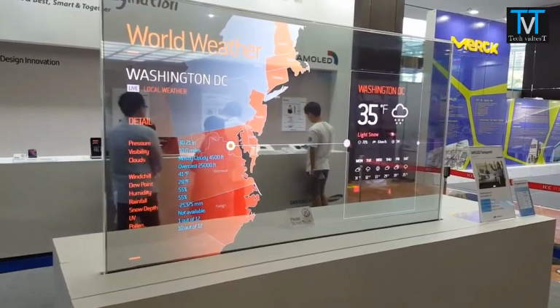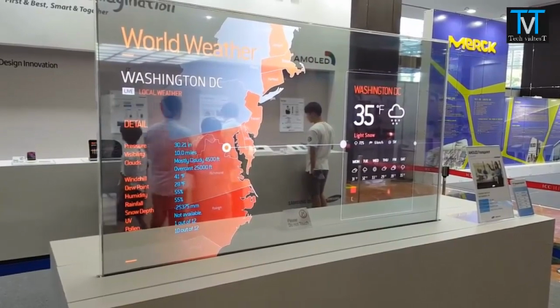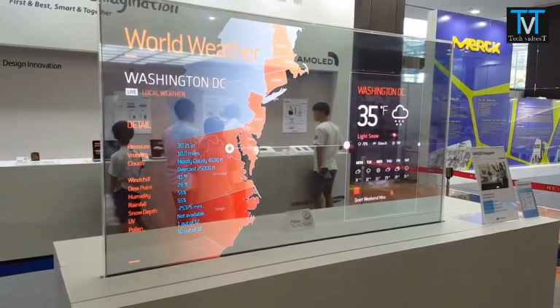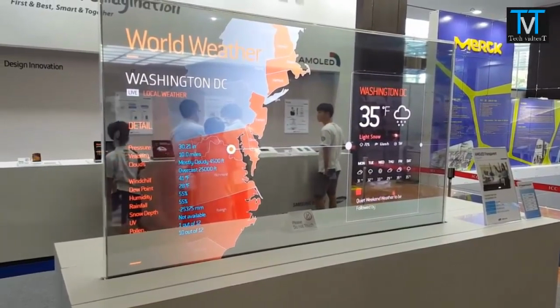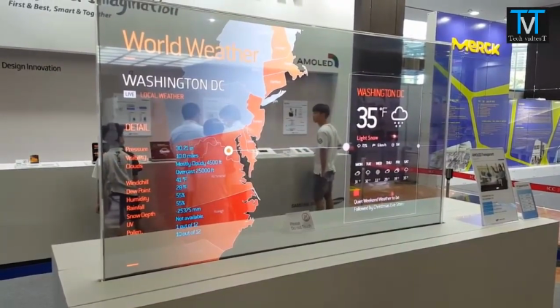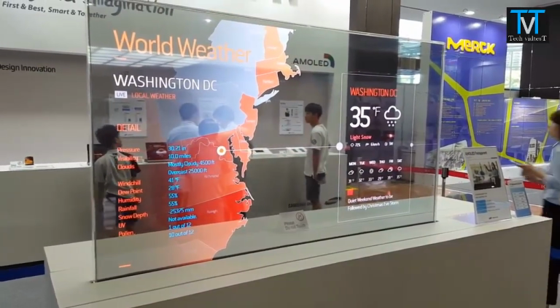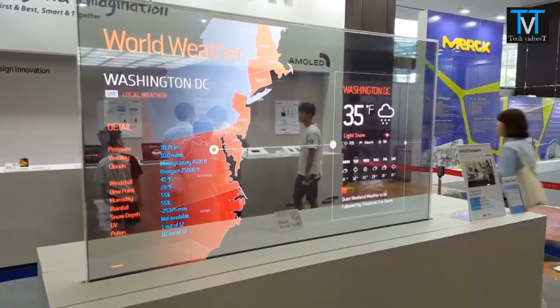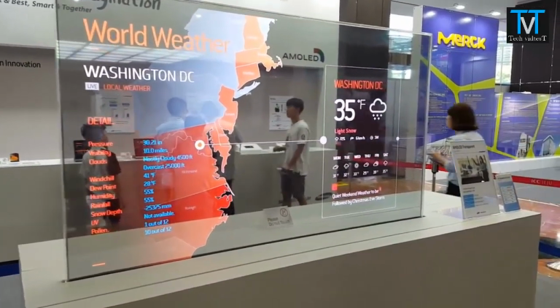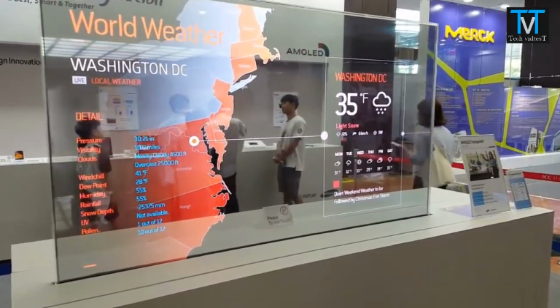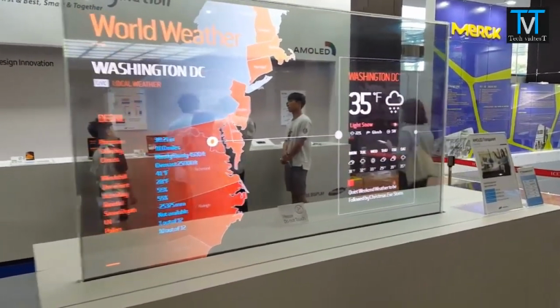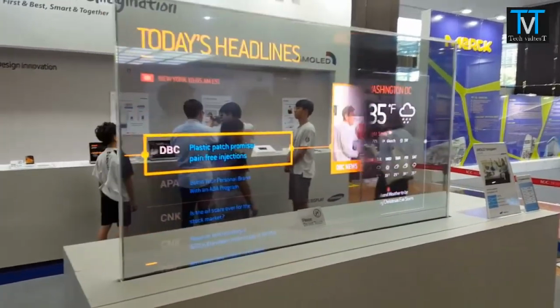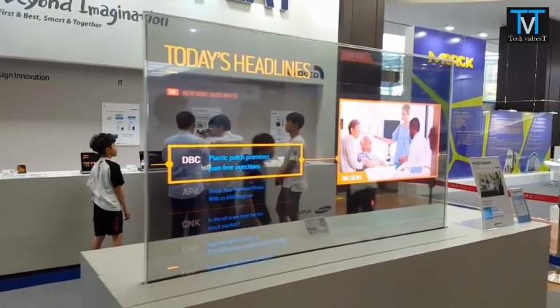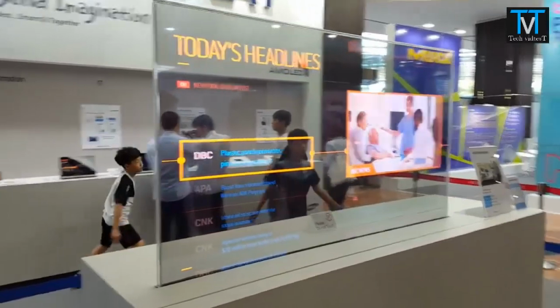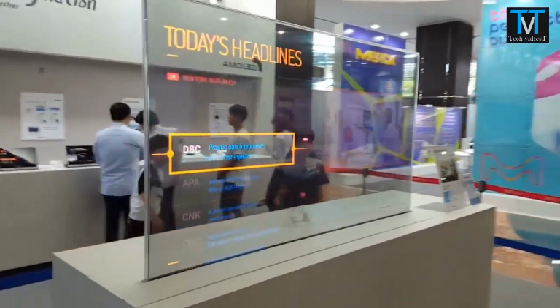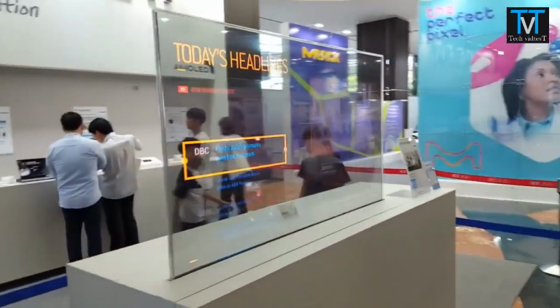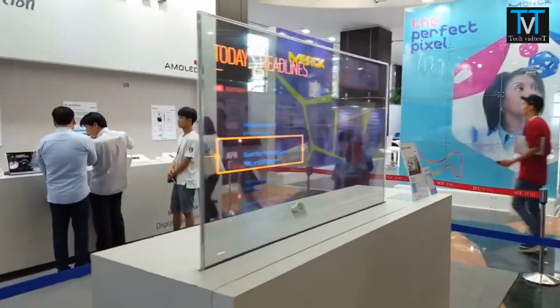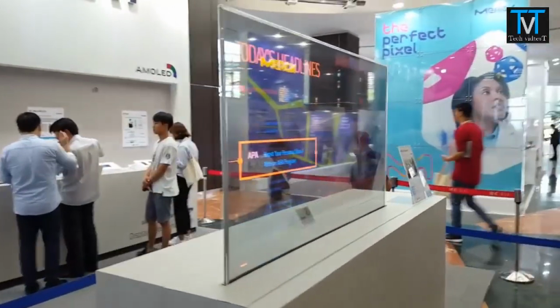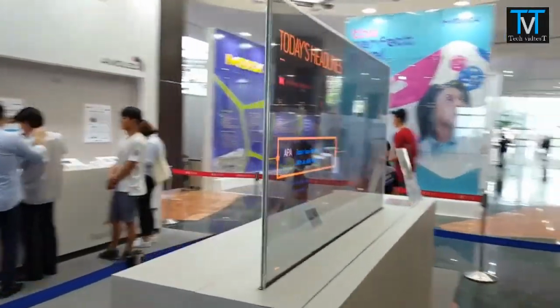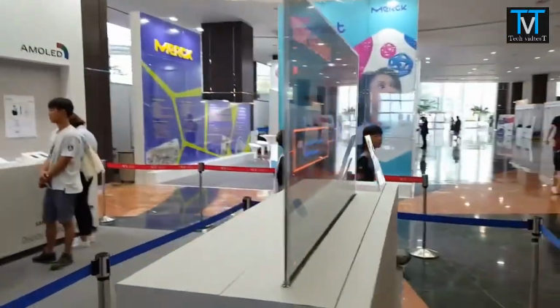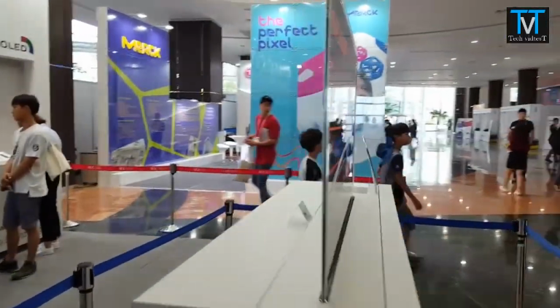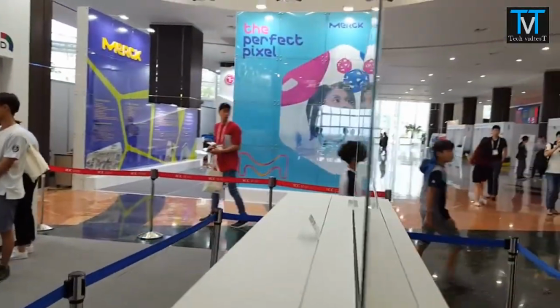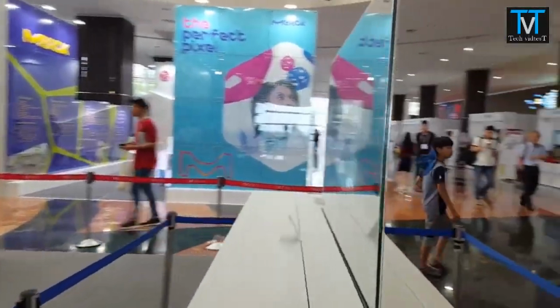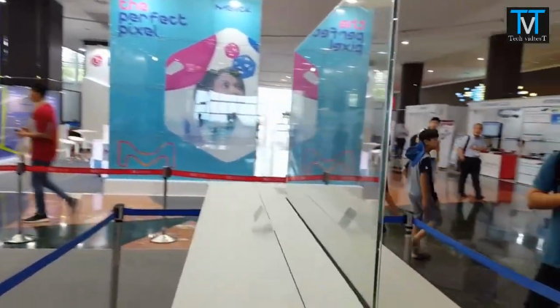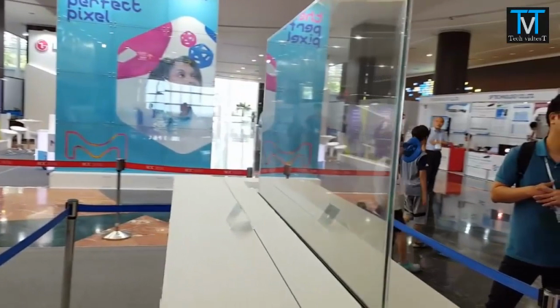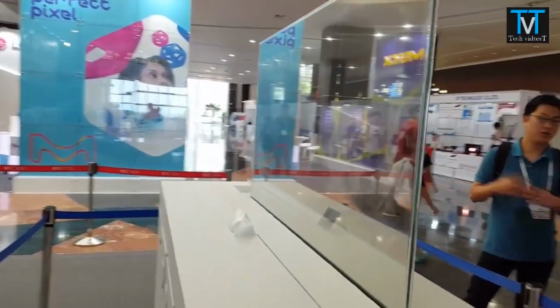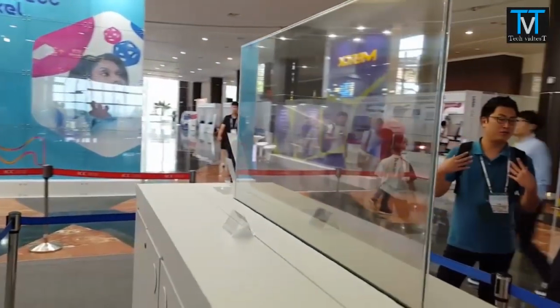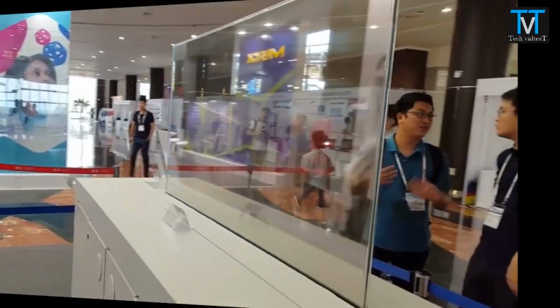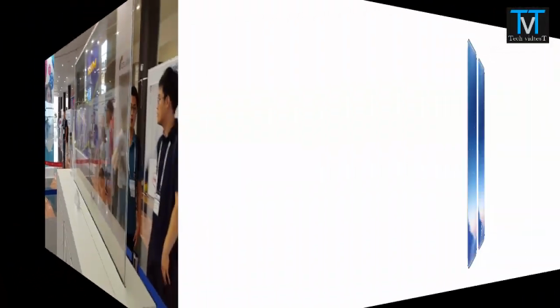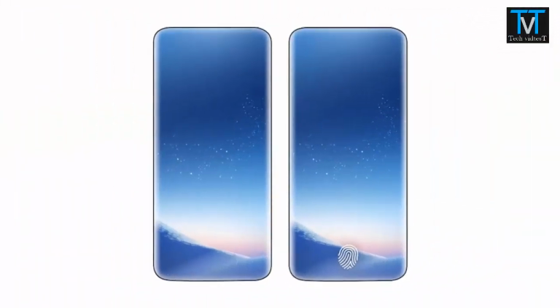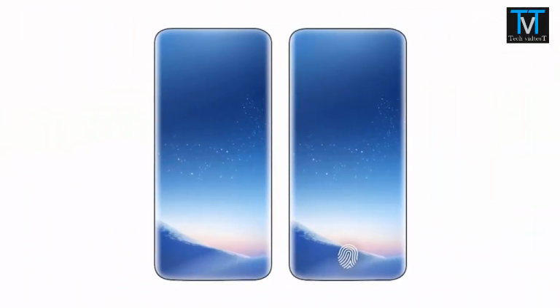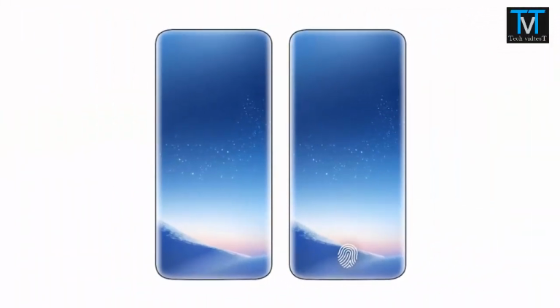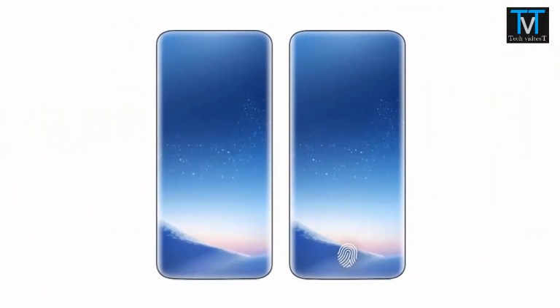While on paper this sounds just perfect, putting it in practice won't be that easy. But if it actually gets launched eventually, we will see a smartphone with a screen-to-body ratio of 100%.